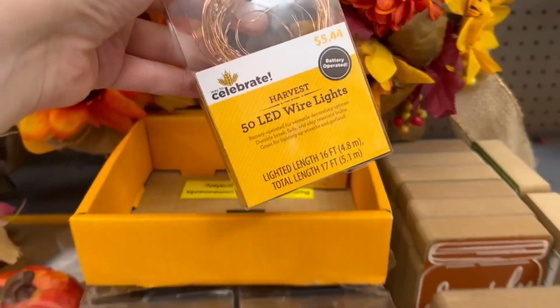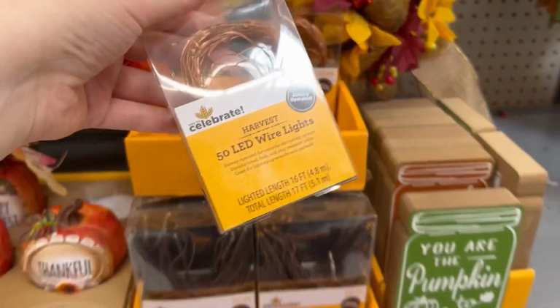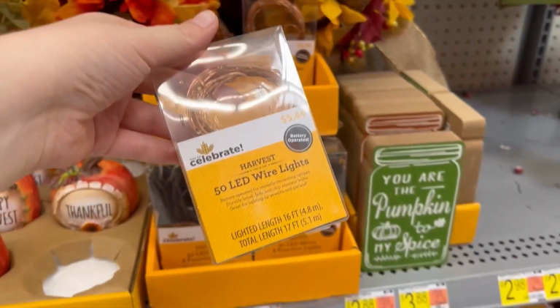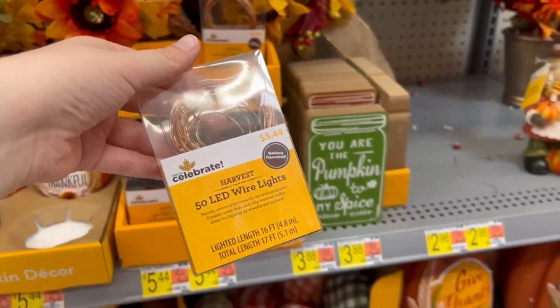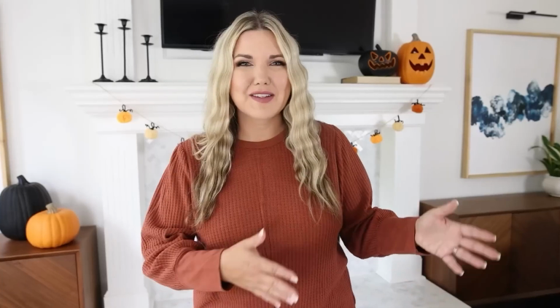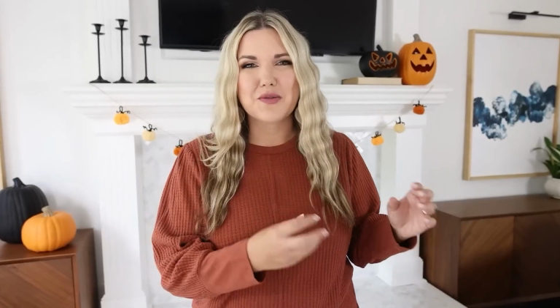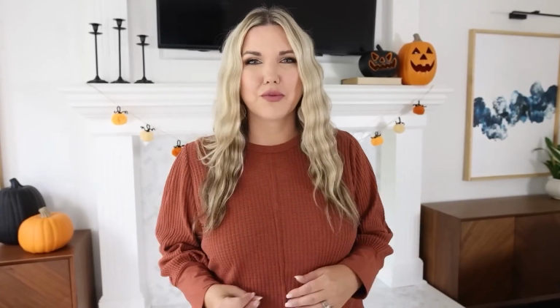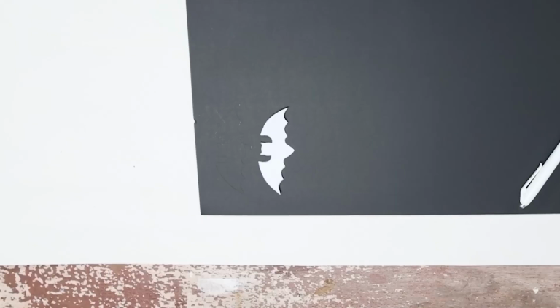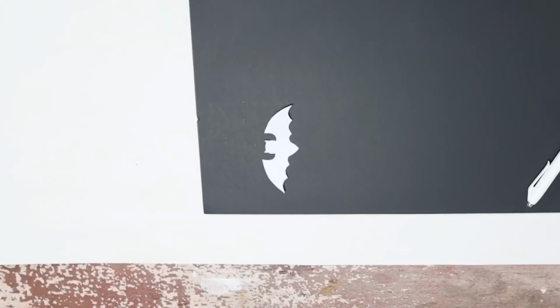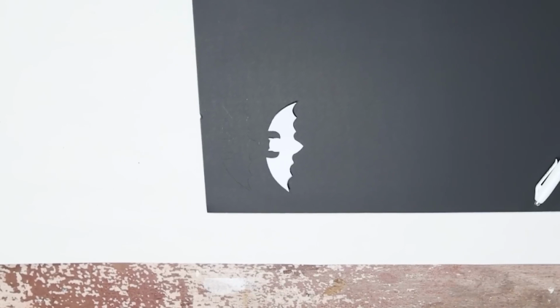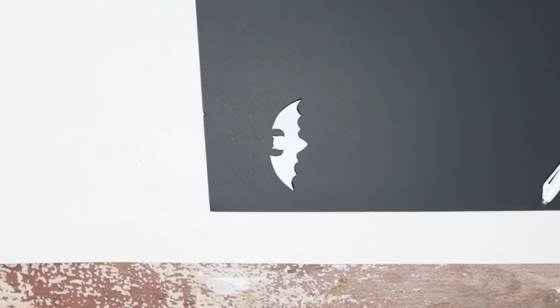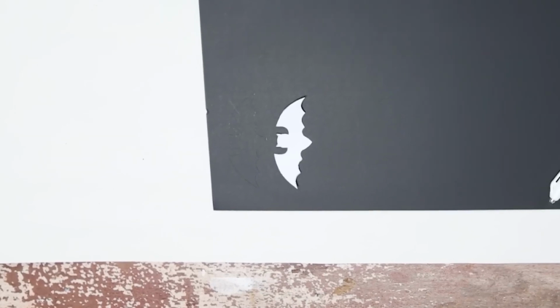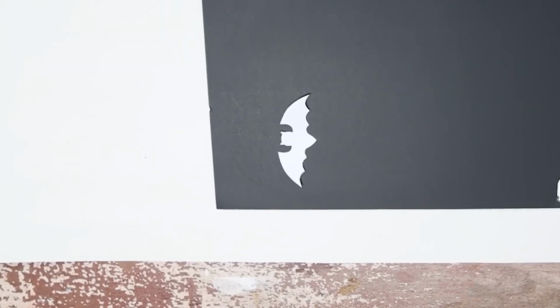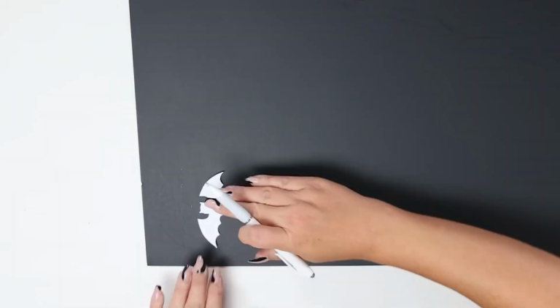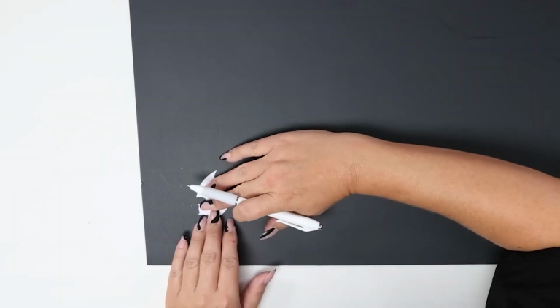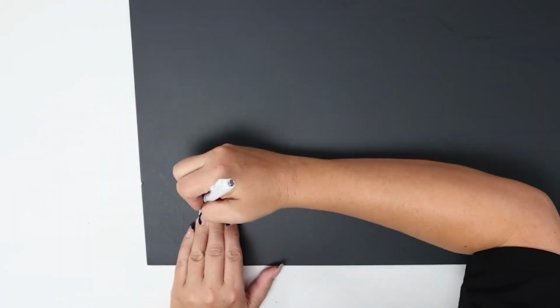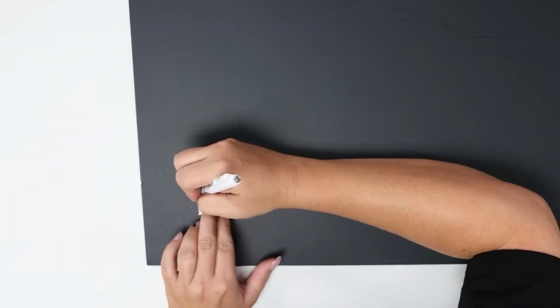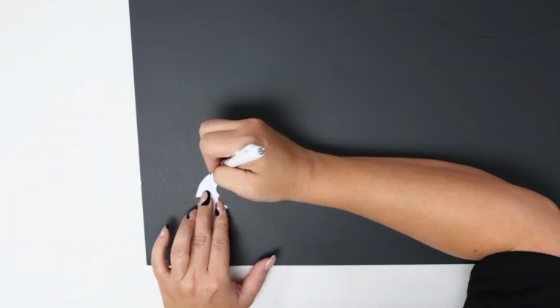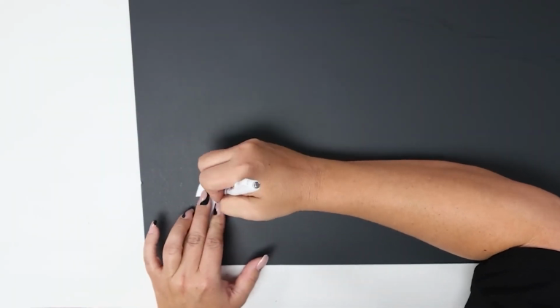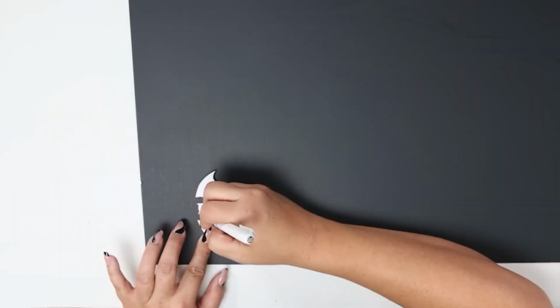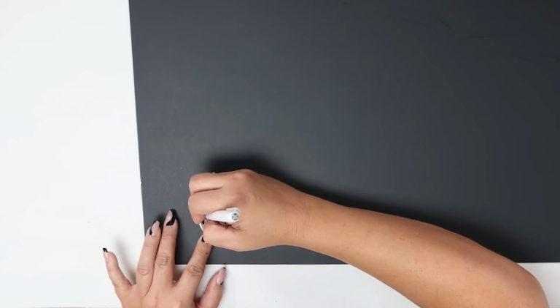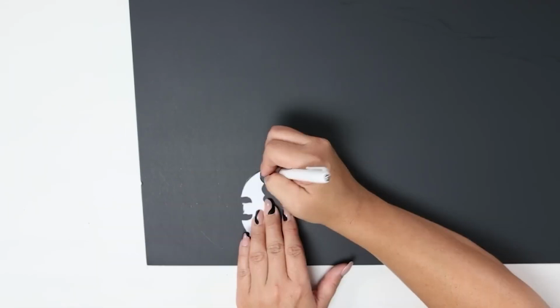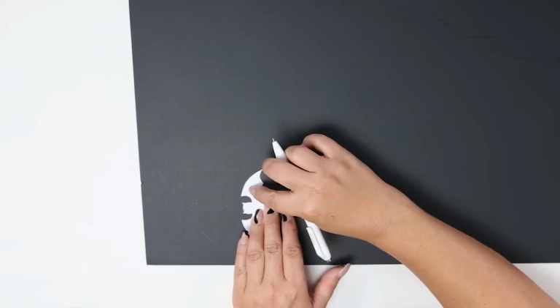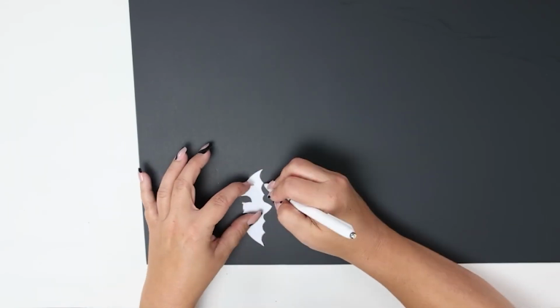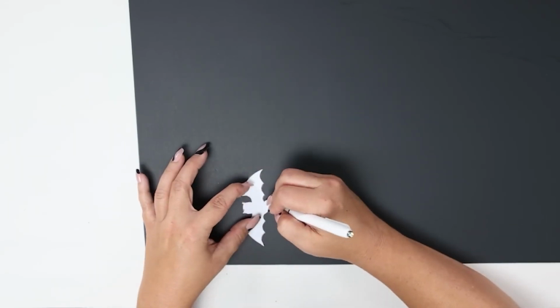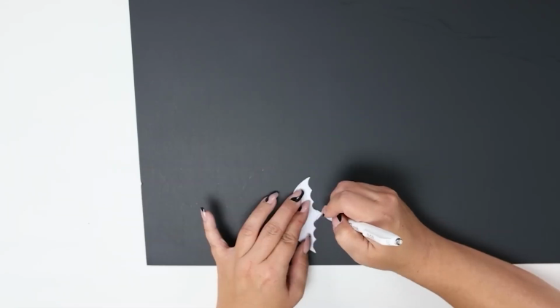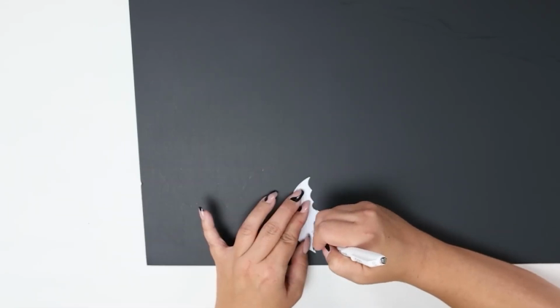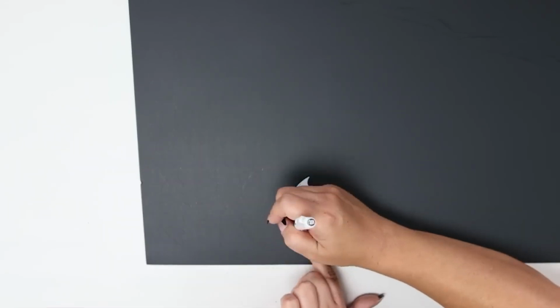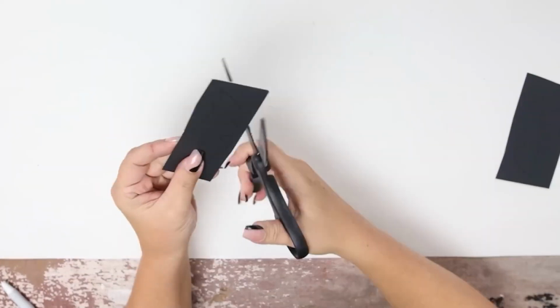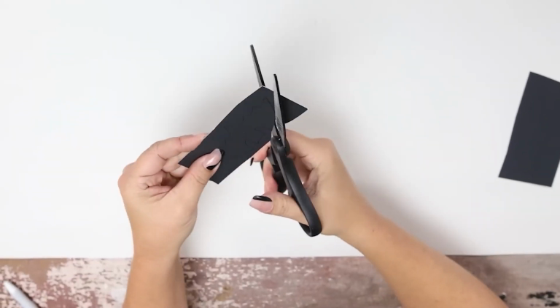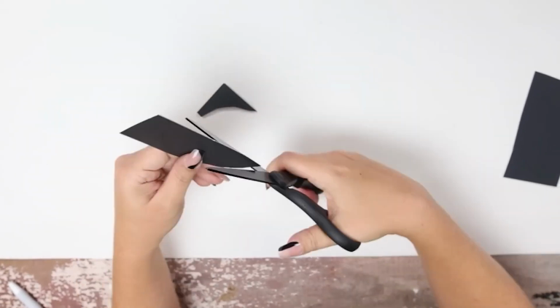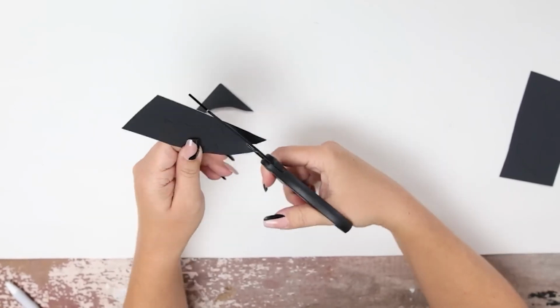I wanted to create some little bats that I could add to my wreath. I found a template of a bat and I'm going to cut that out. Next, I'm going to put the template on my black poster board and trace around the bat. I'm going to make nine bats. Once I have them all traced, I'm going to cut them out.